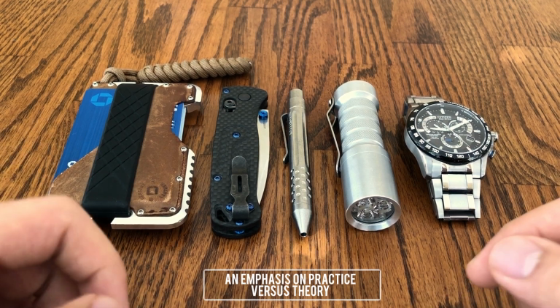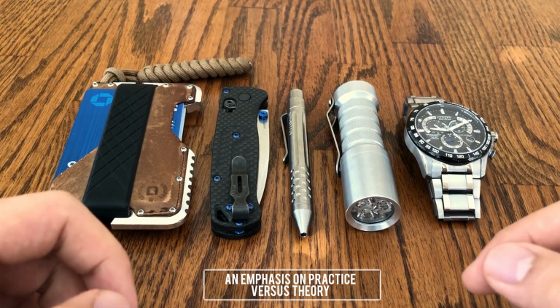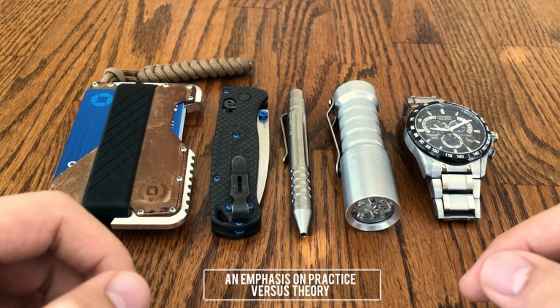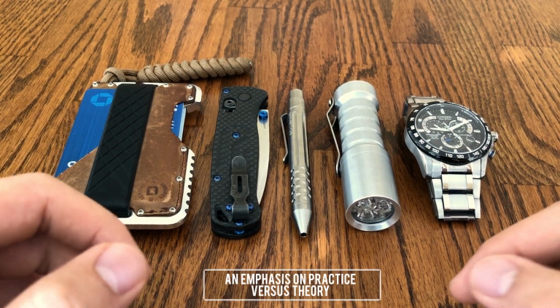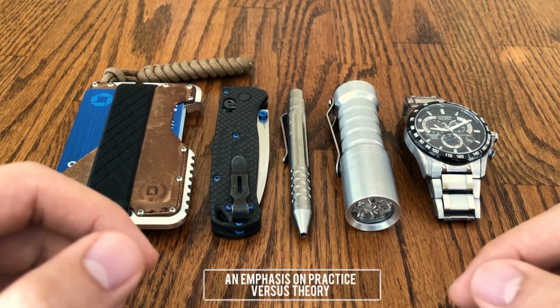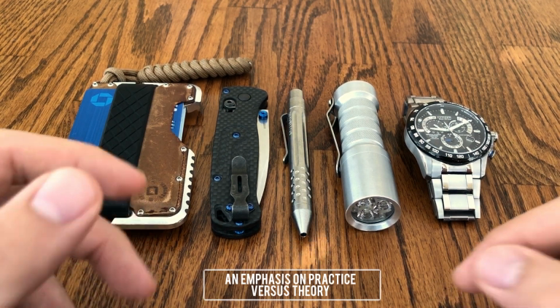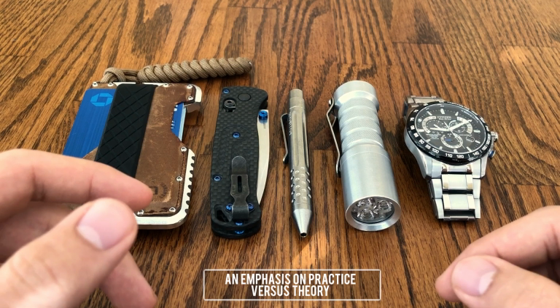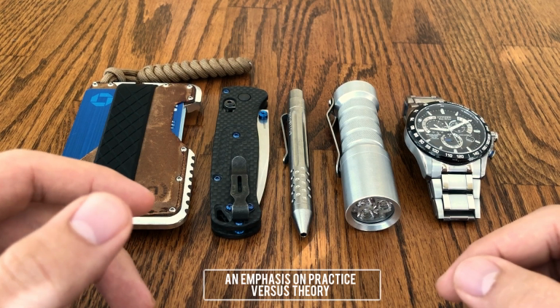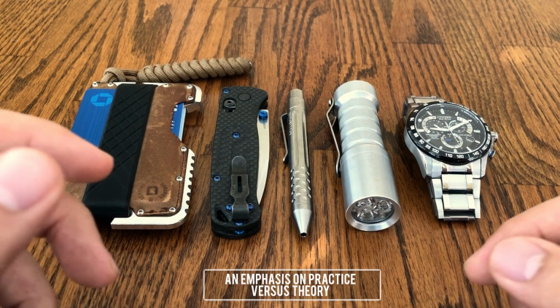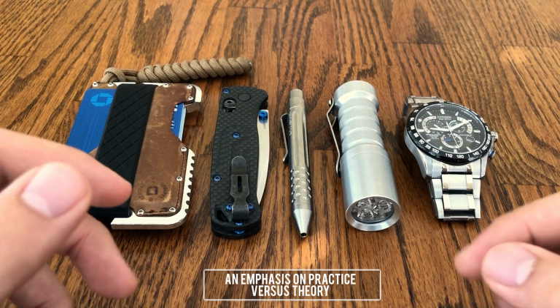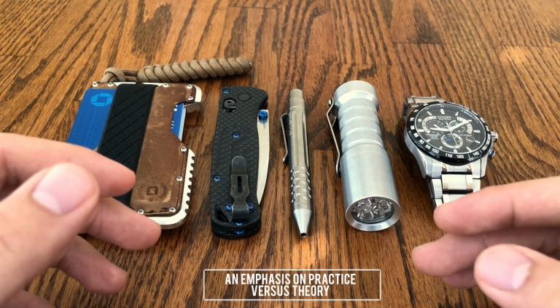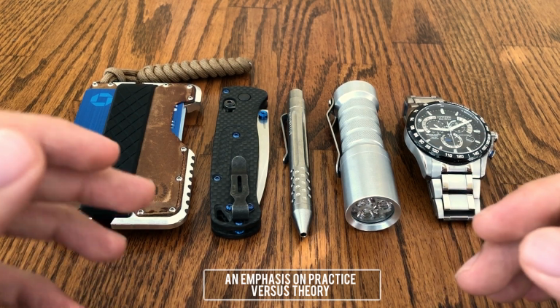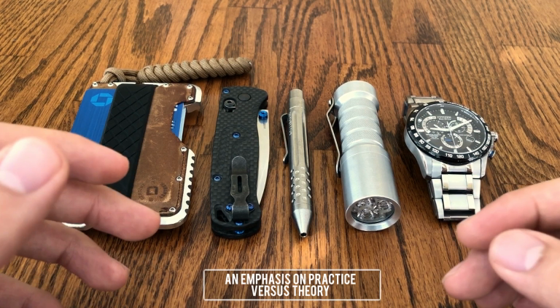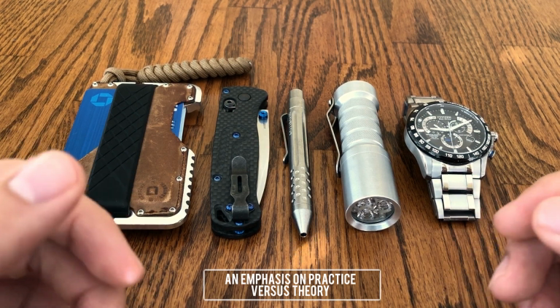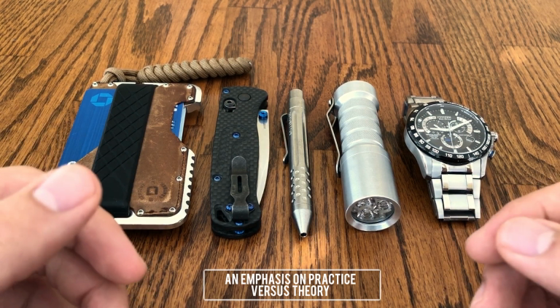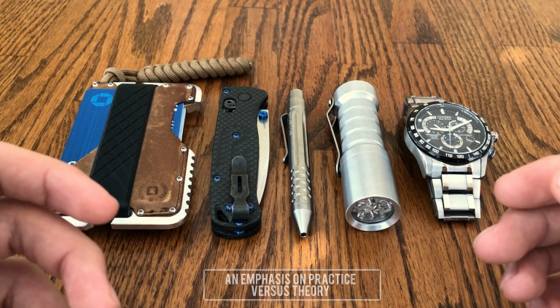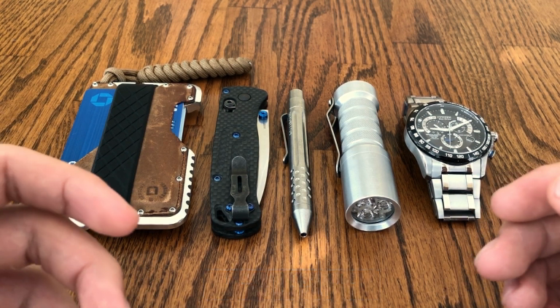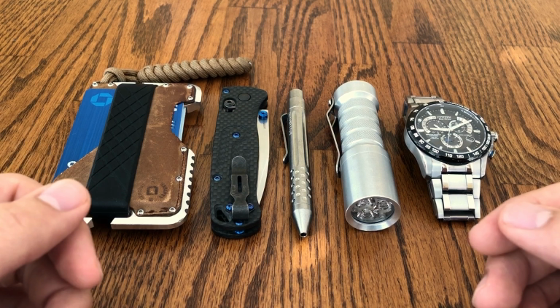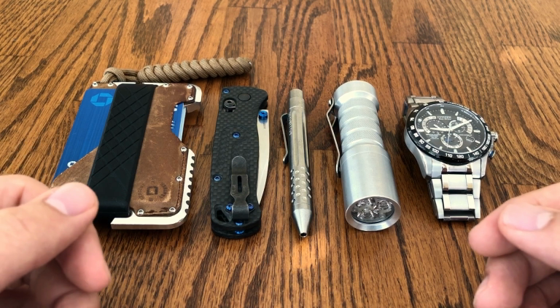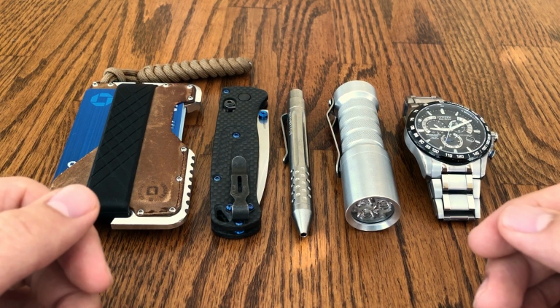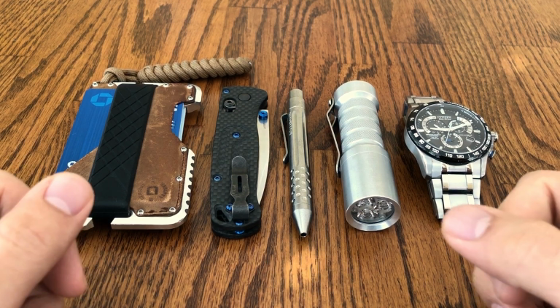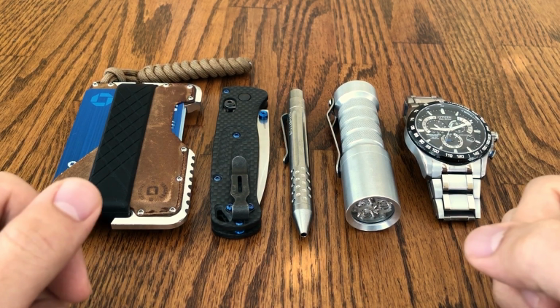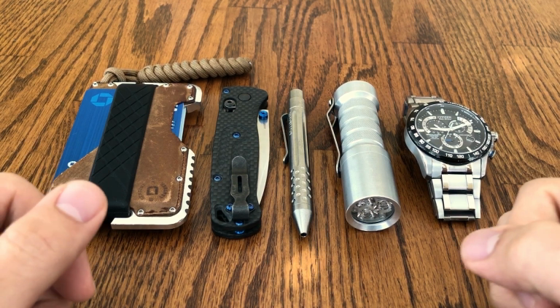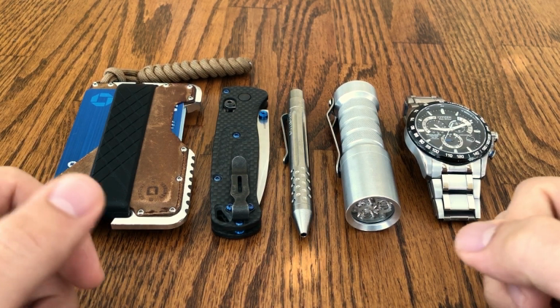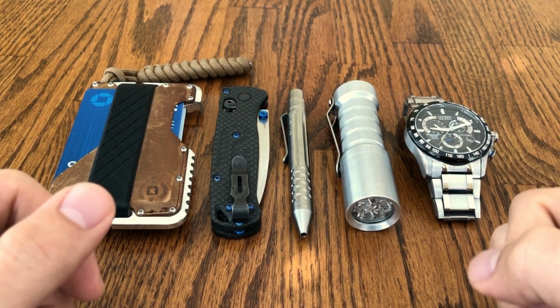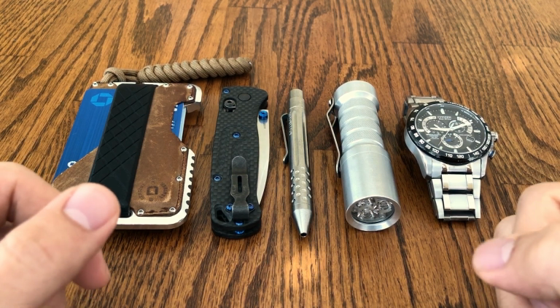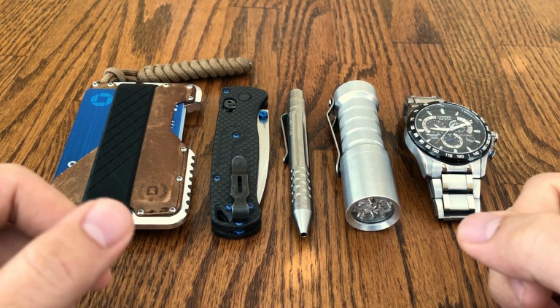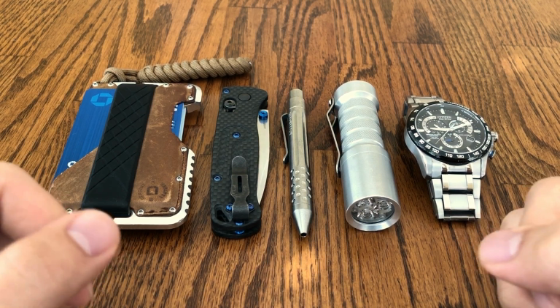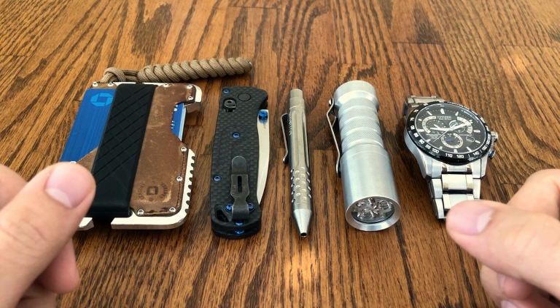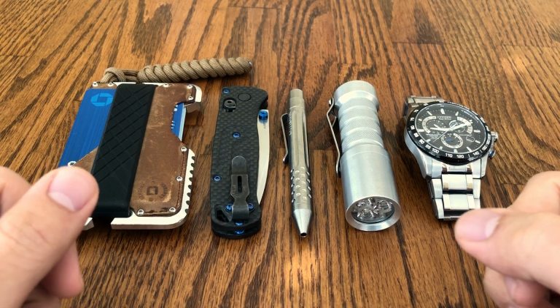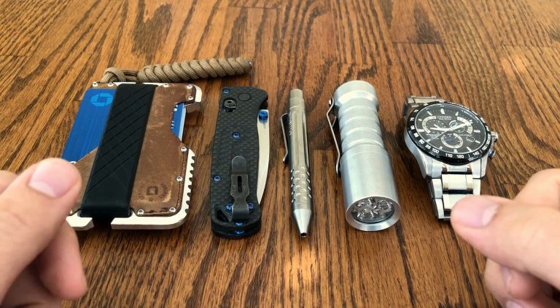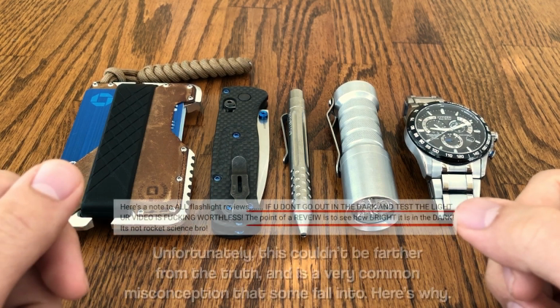While flashlight technology has definitely improved by leaps and bounds over the years, it's a simple fact that paper specs don't translate nearly as much as you would expect in practical use. A prime example of this that ties back to why I don't do beam shots or outdoor video has to do with the lumens race — every year manufacturers pump out flashlights that are consistently brighter.